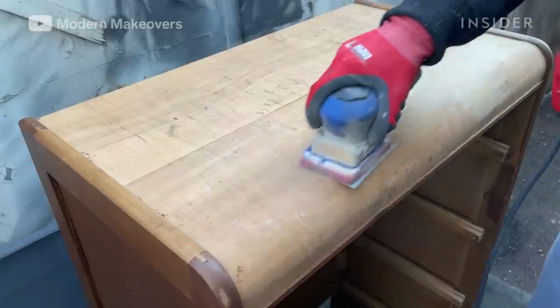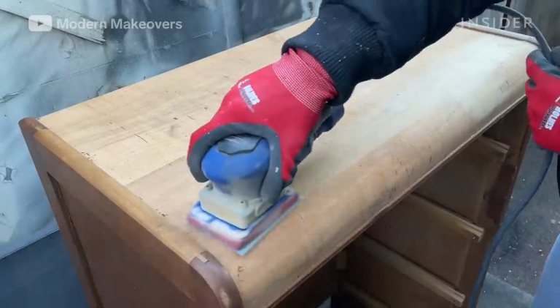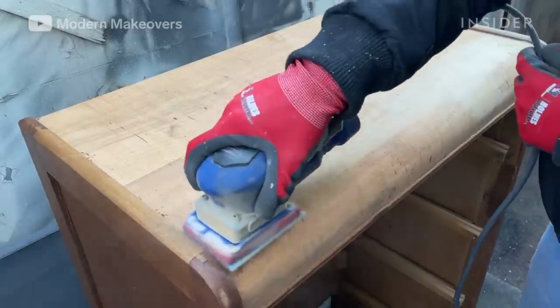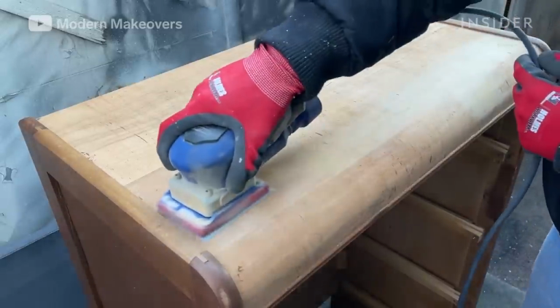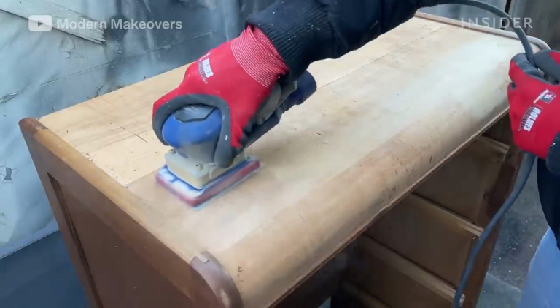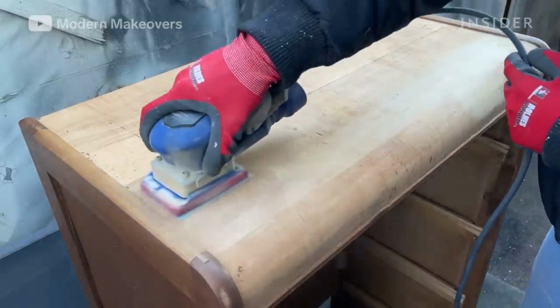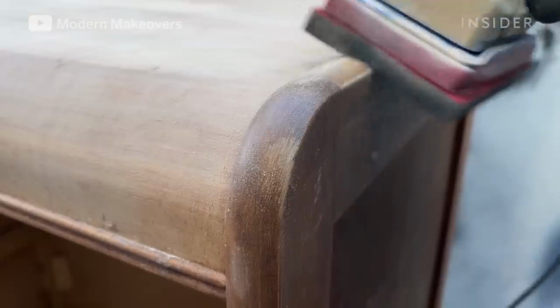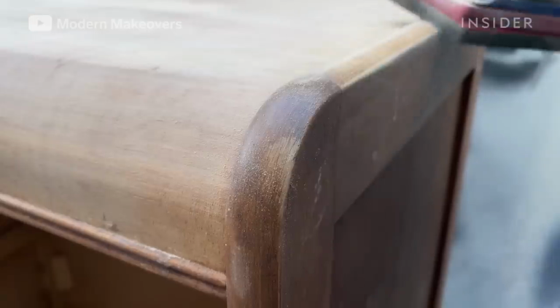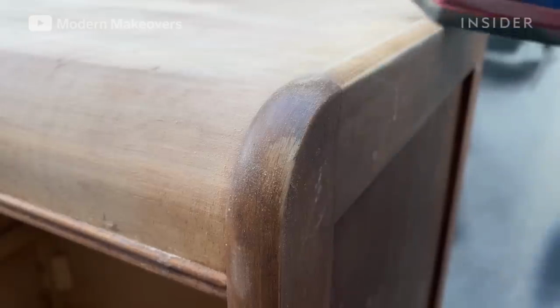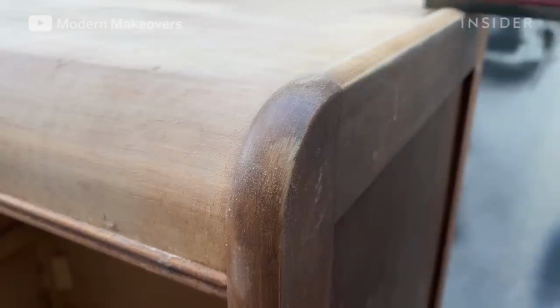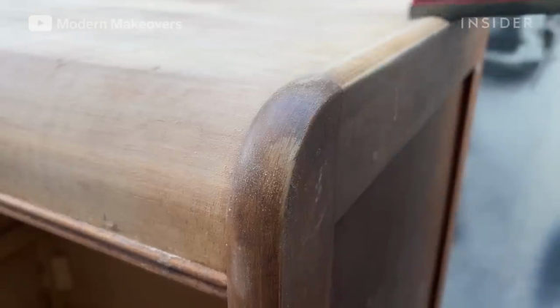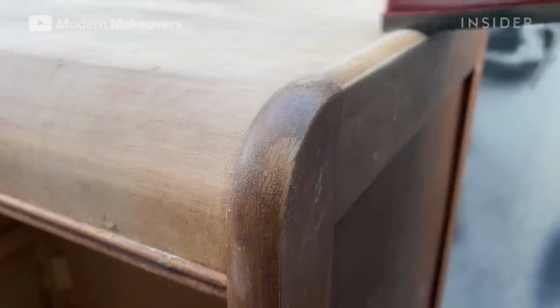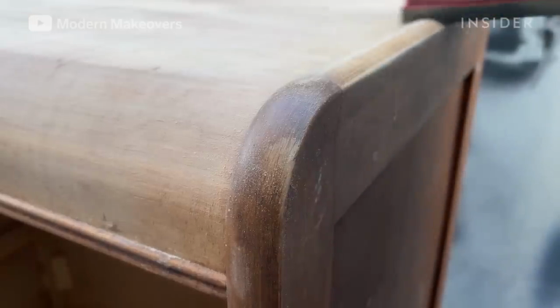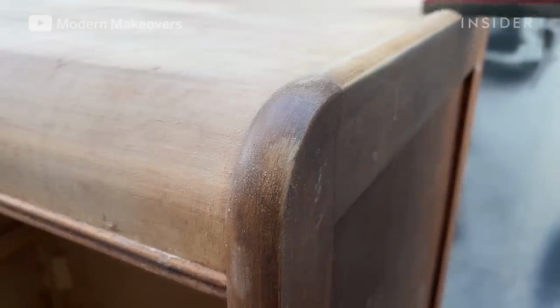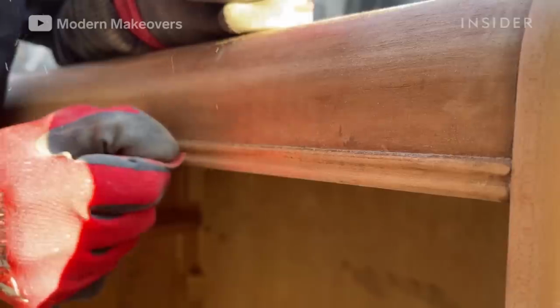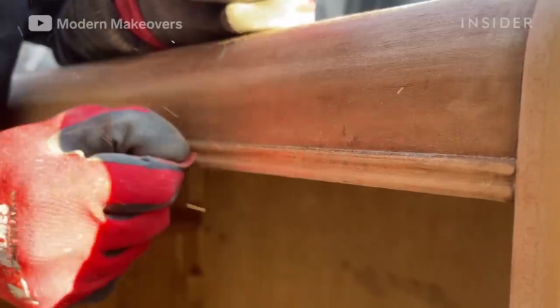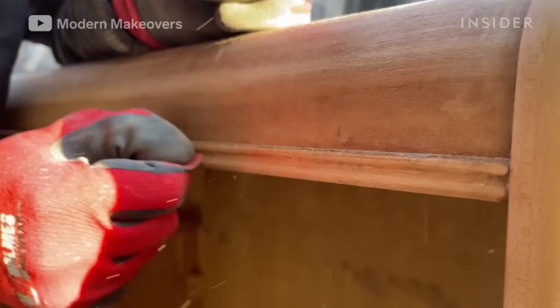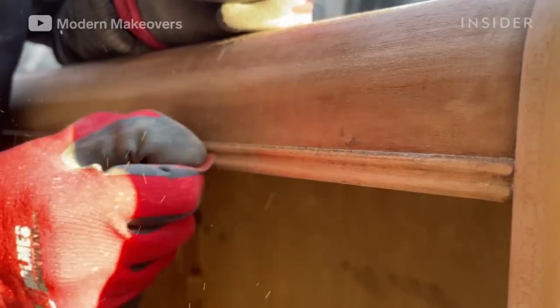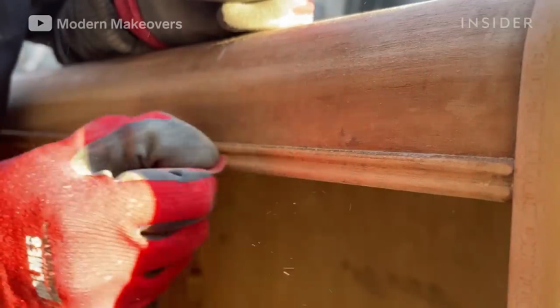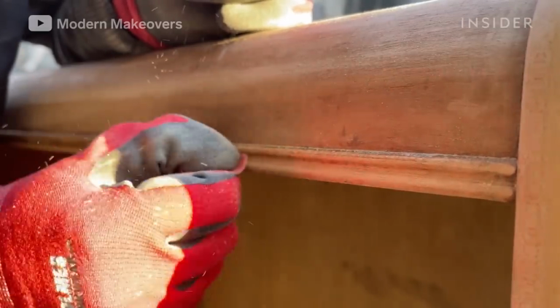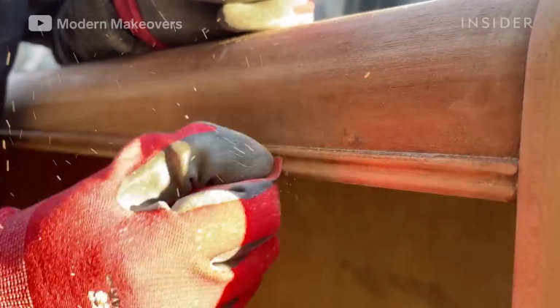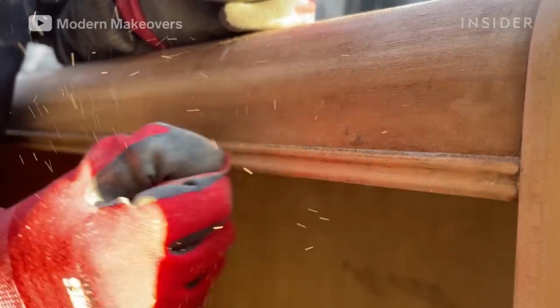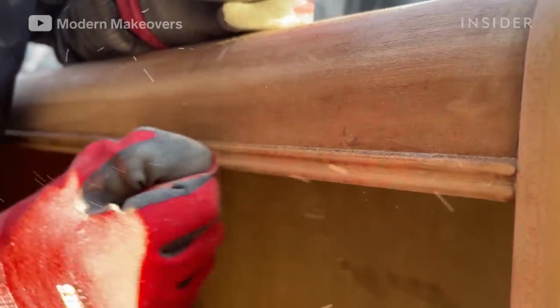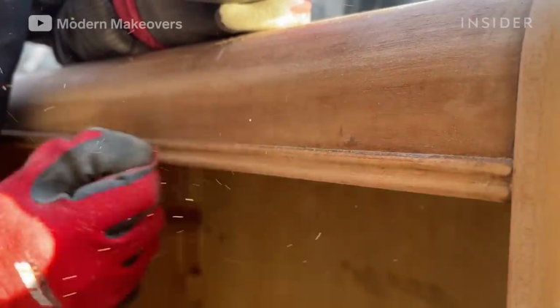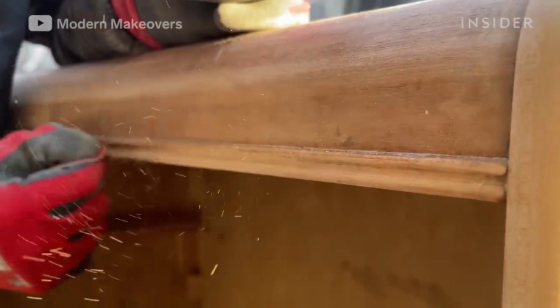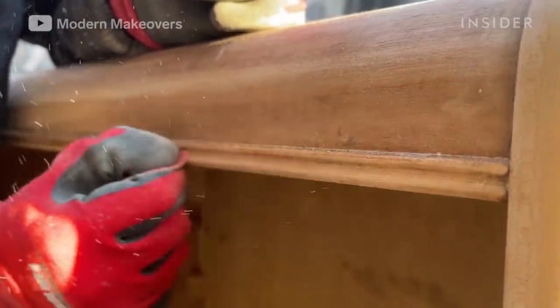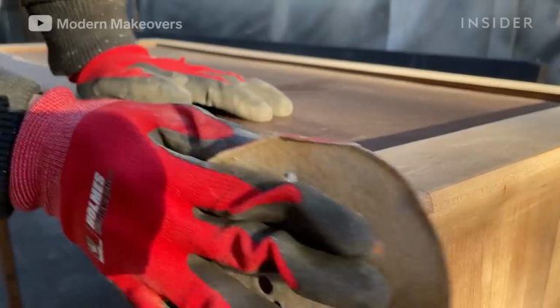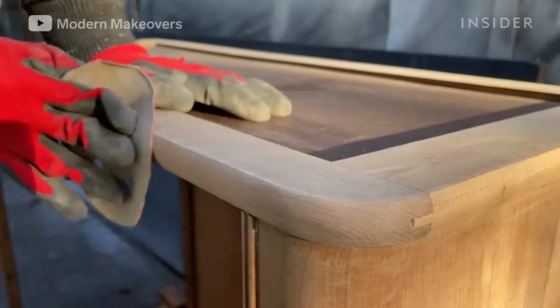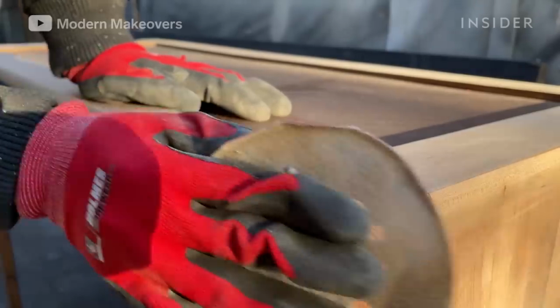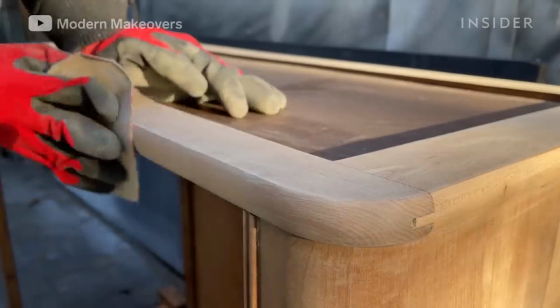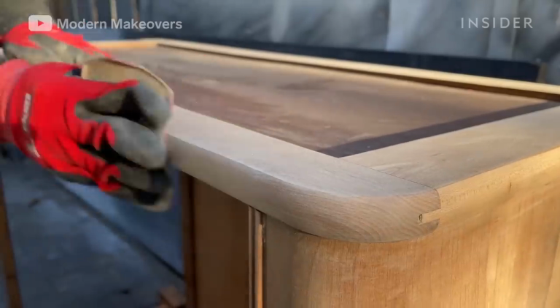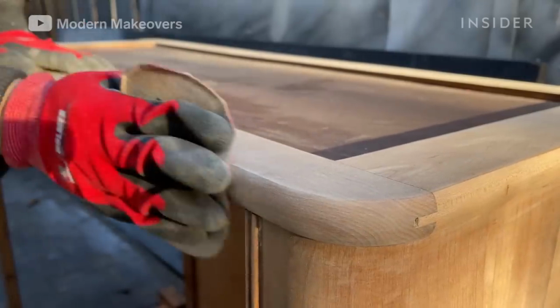He sands the whole piece down to bare wood. This makes it easier for the stain to absorb when he applies it later on in the process.